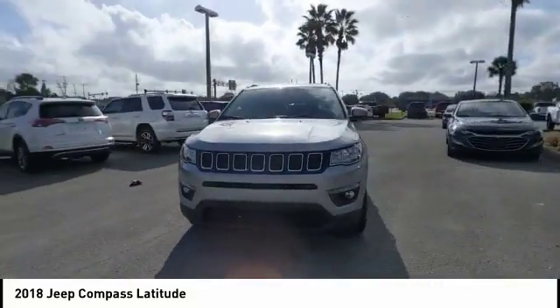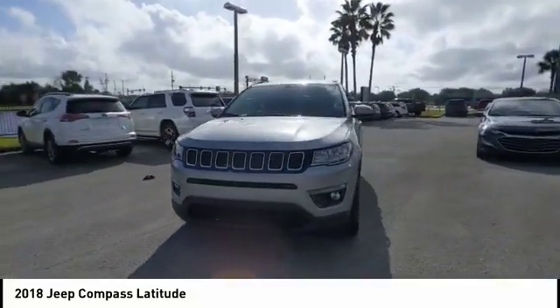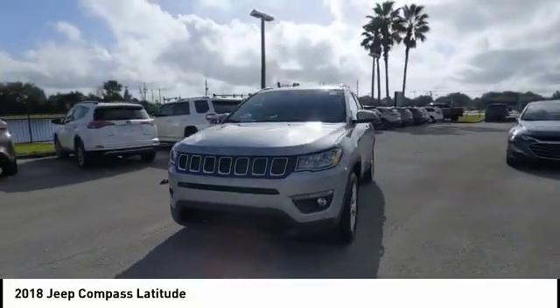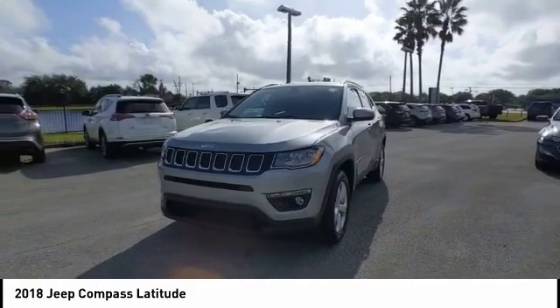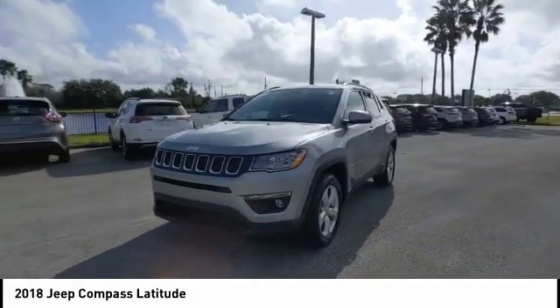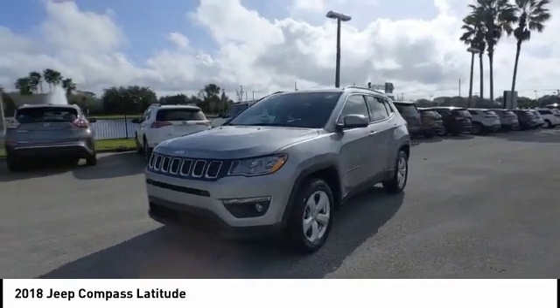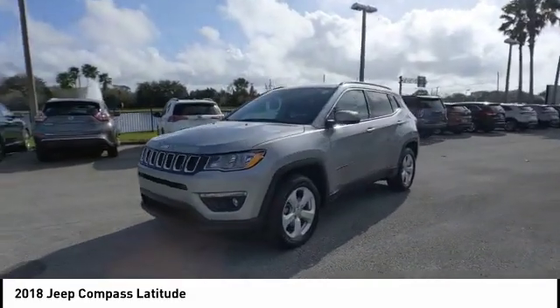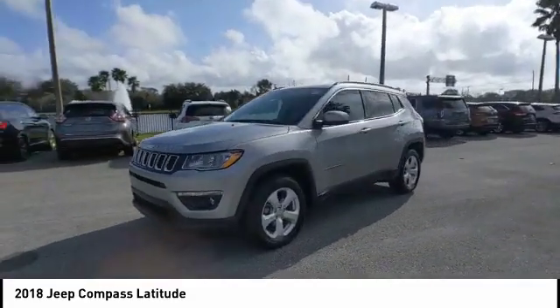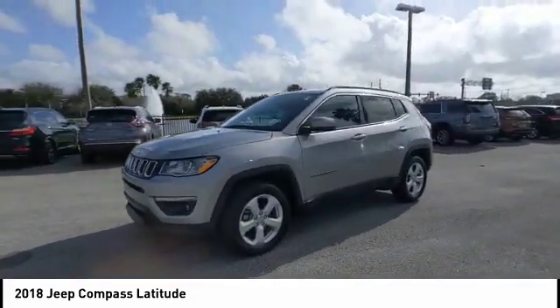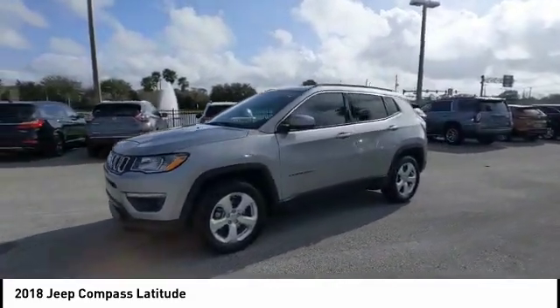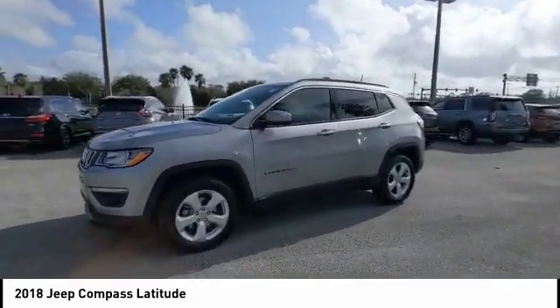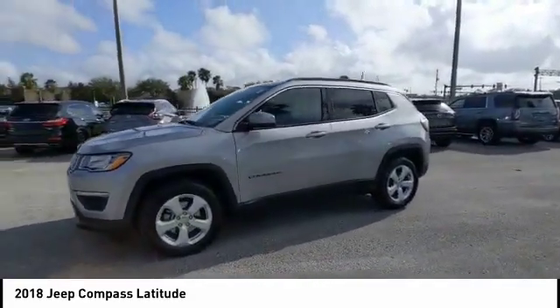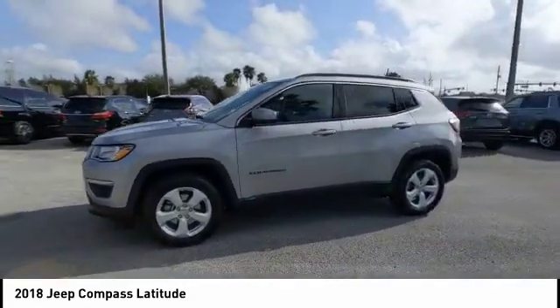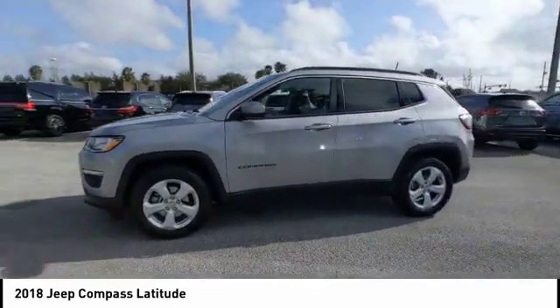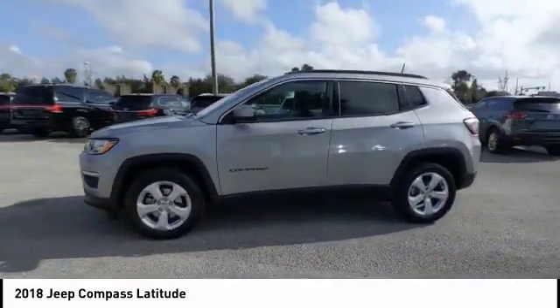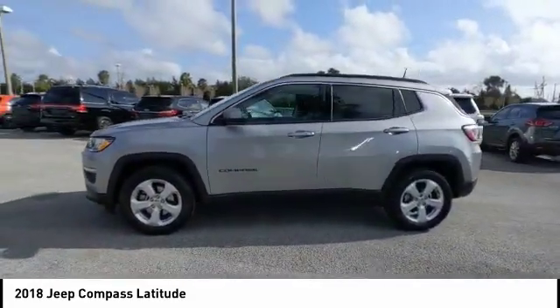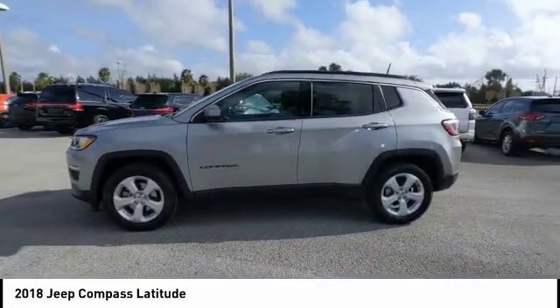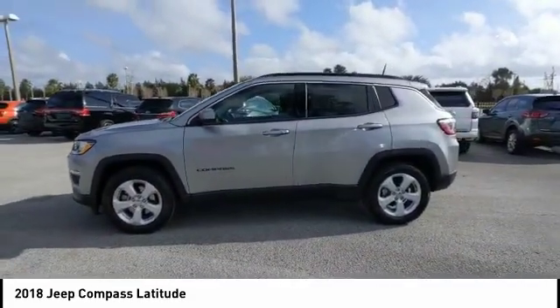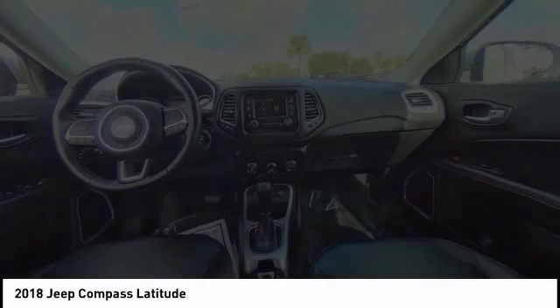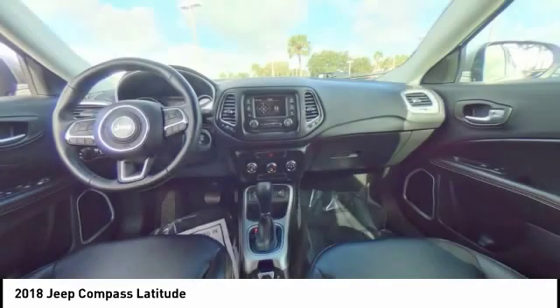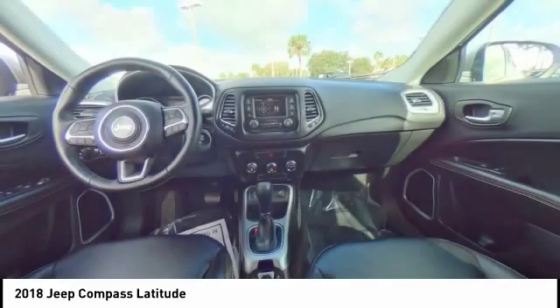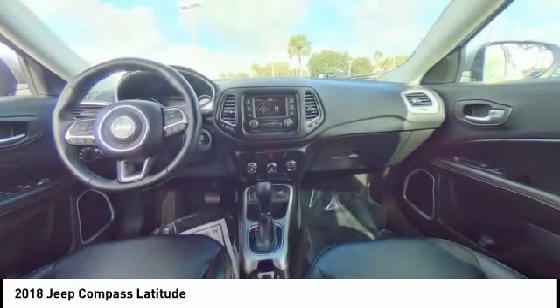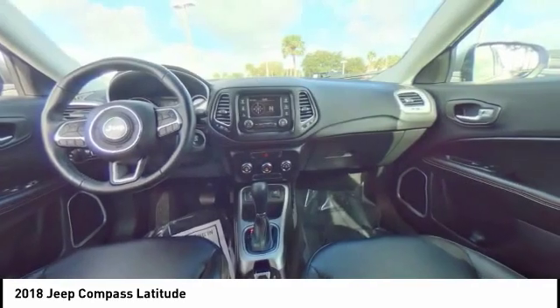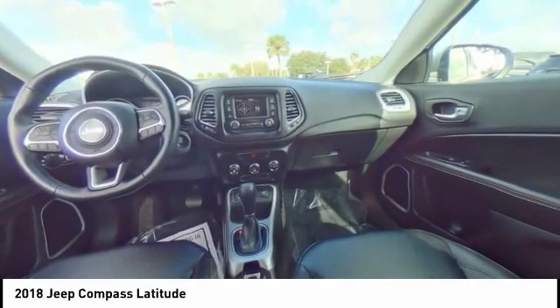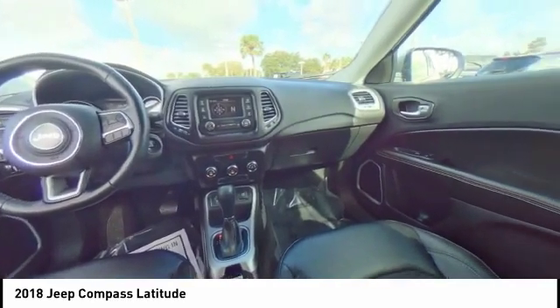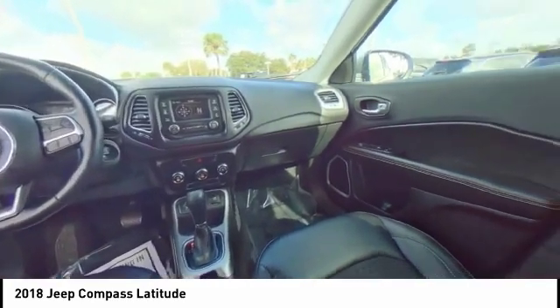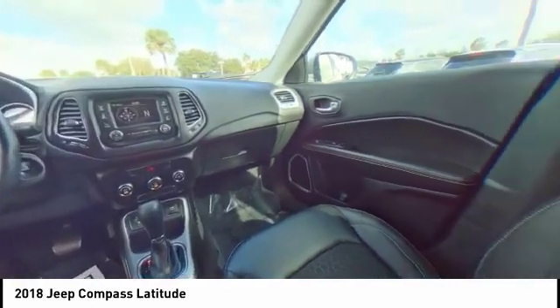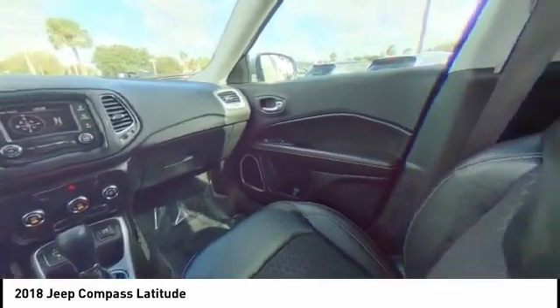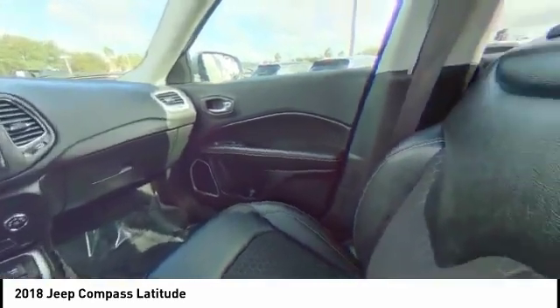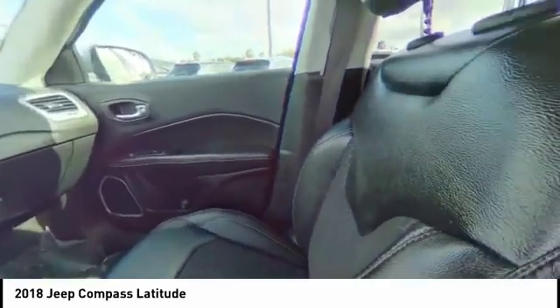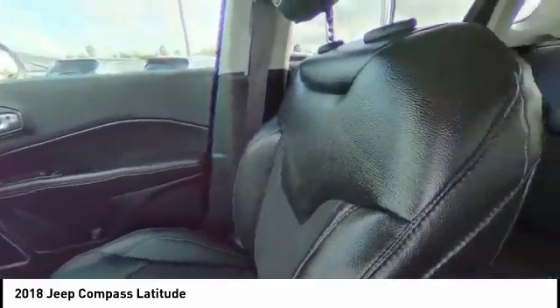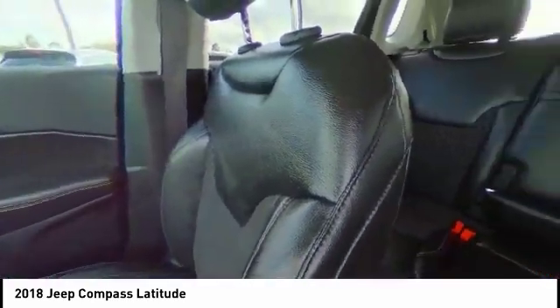This vehicle has less than 7,000 miles. Here are some of this vehicle's great options: heated mirrors, electronic stability control, alloy wheels, aluminum wheels, and rear spoiler.